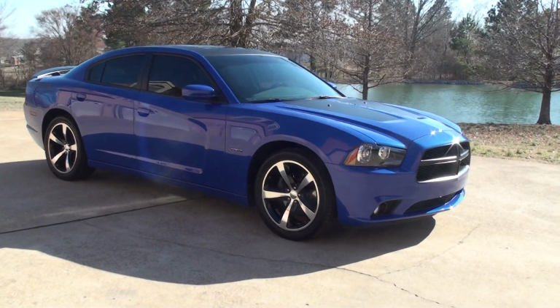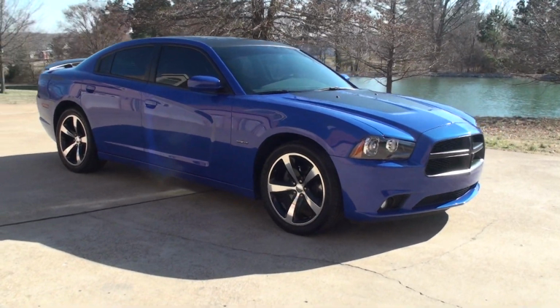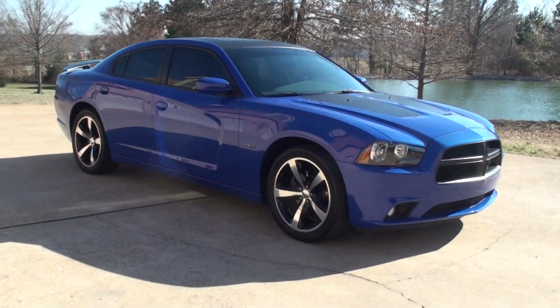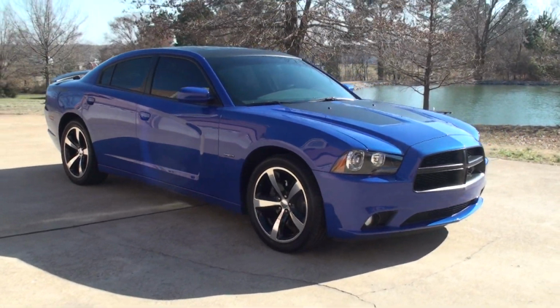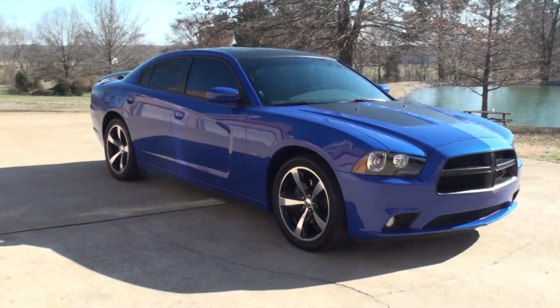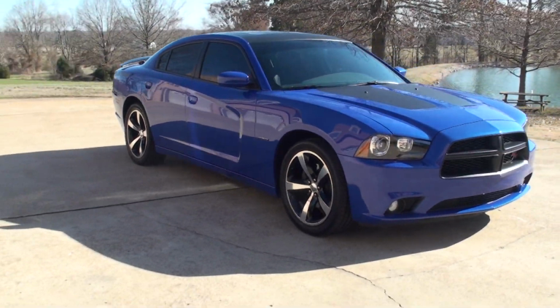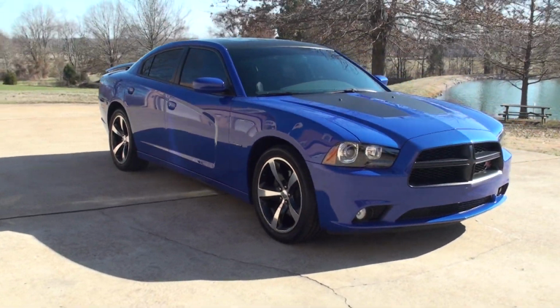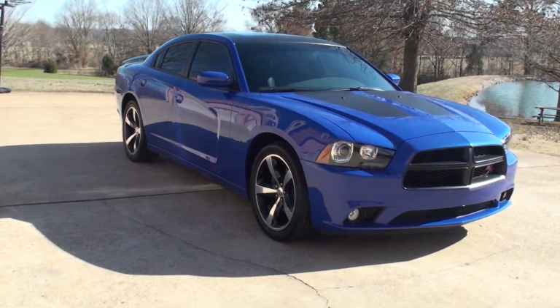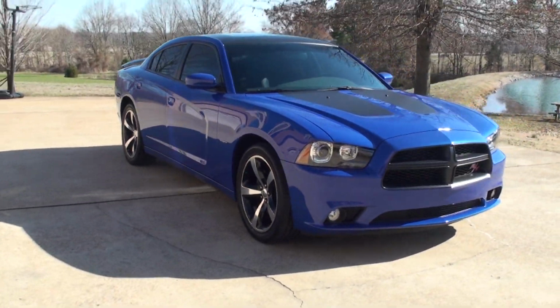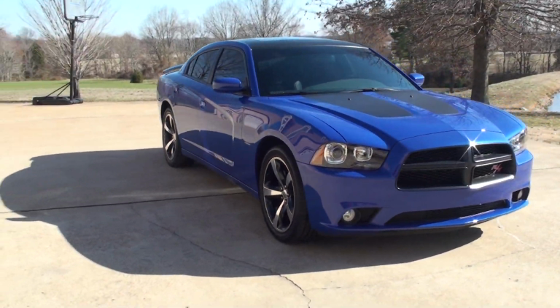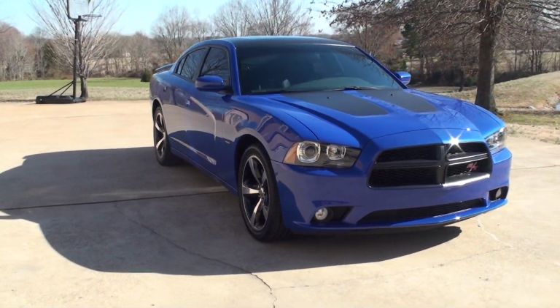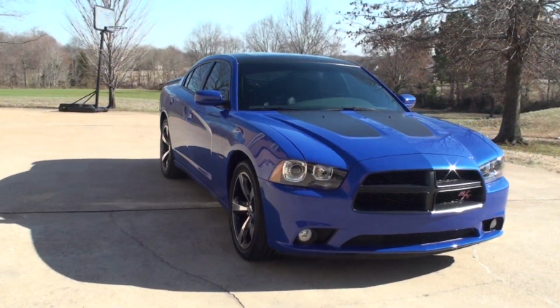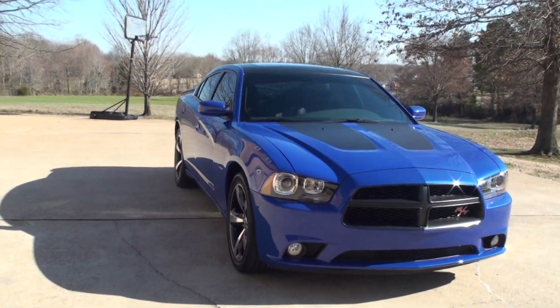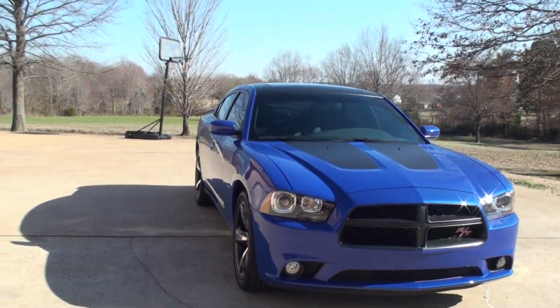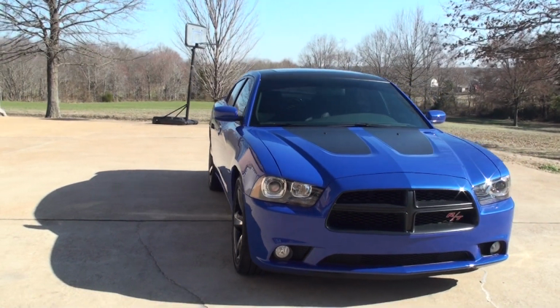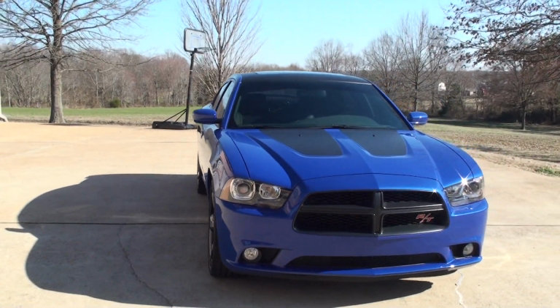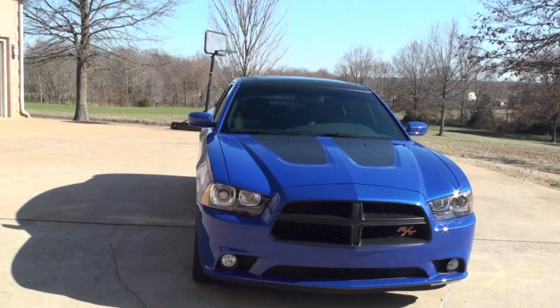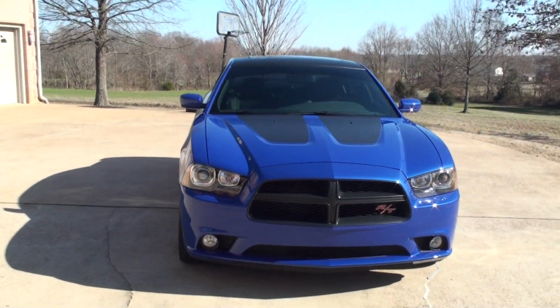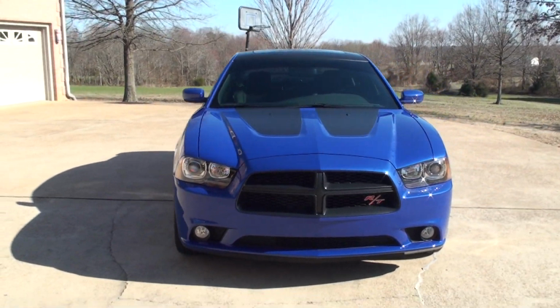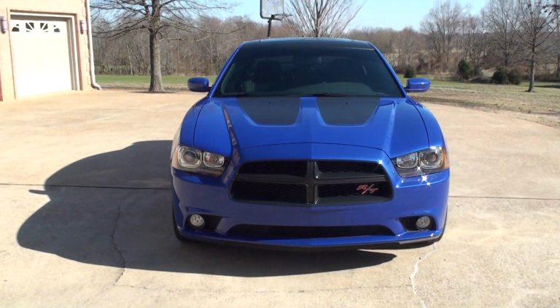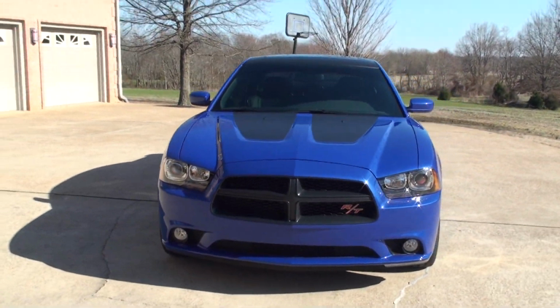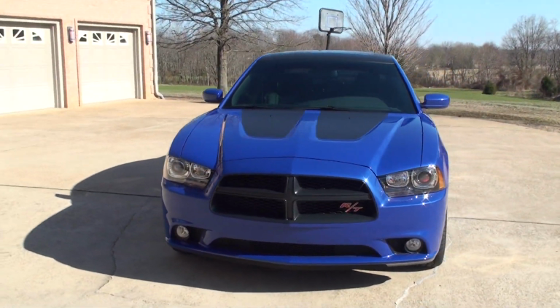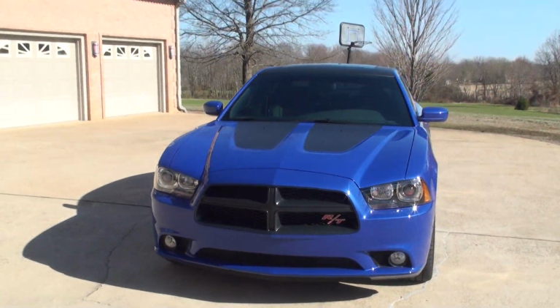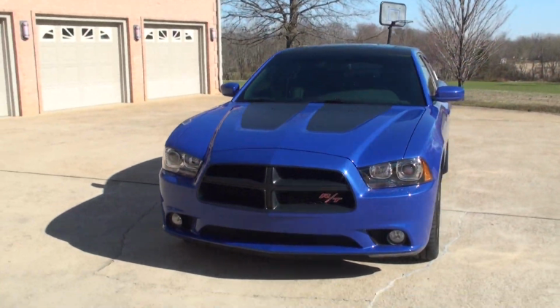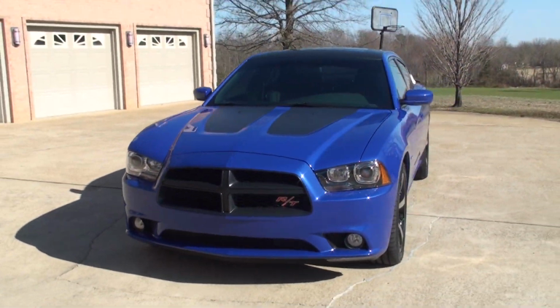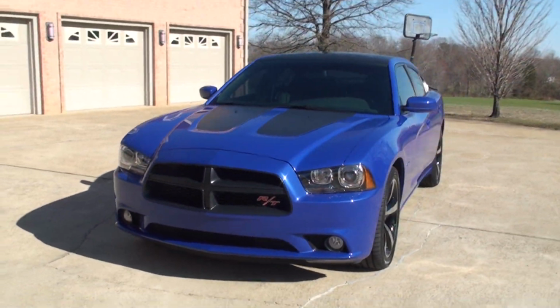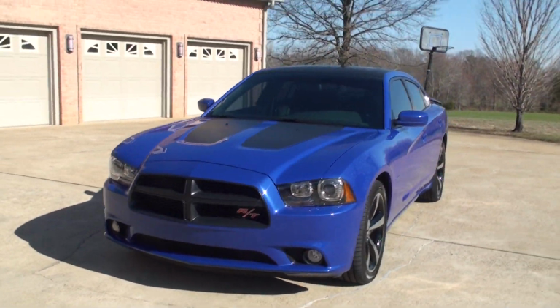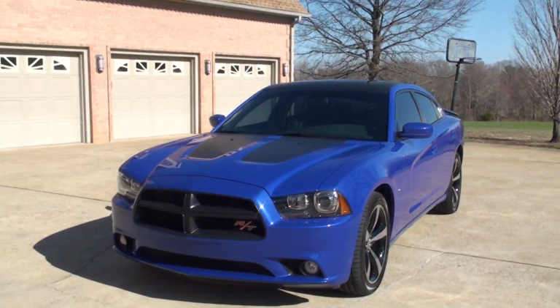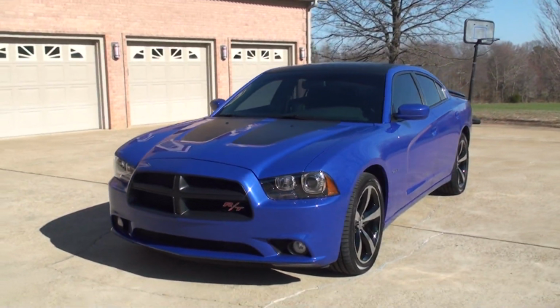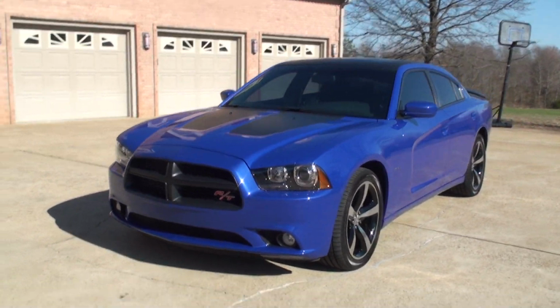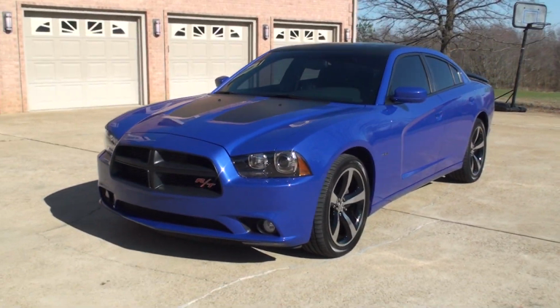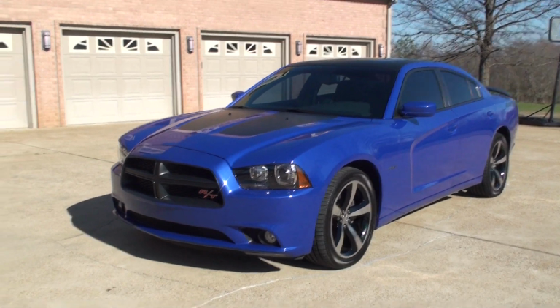Welcome to Sunset Motors. My name is Frank Girard. This is a one sharp 2013 Dodge Charger R/T with a Daytona package.